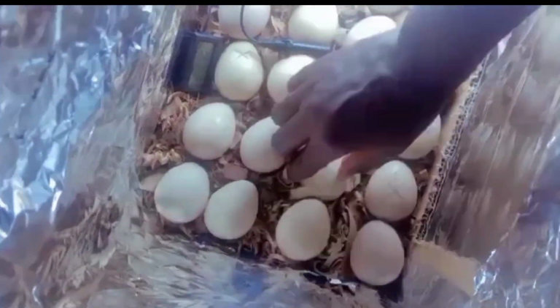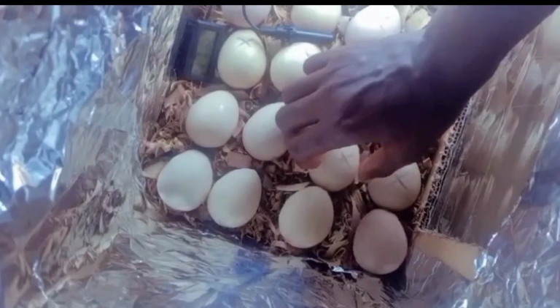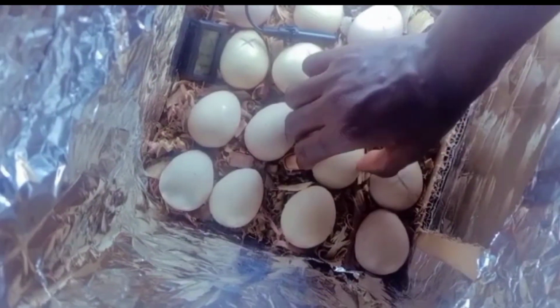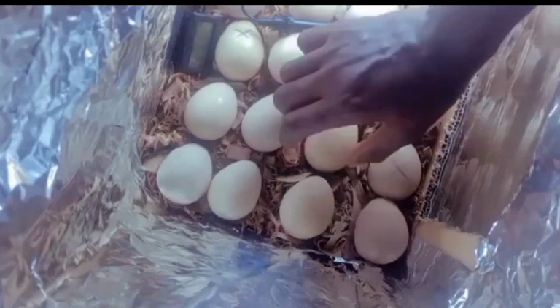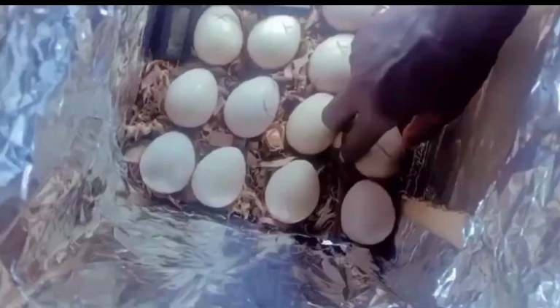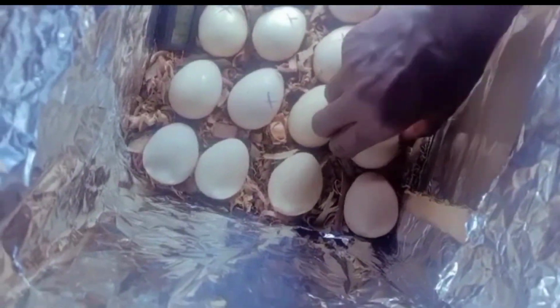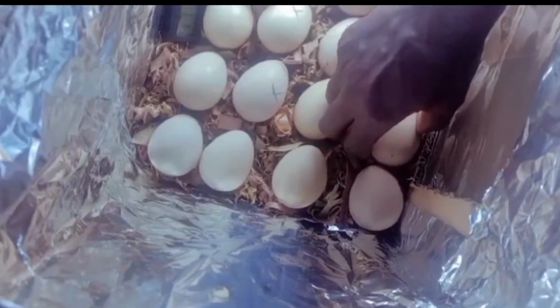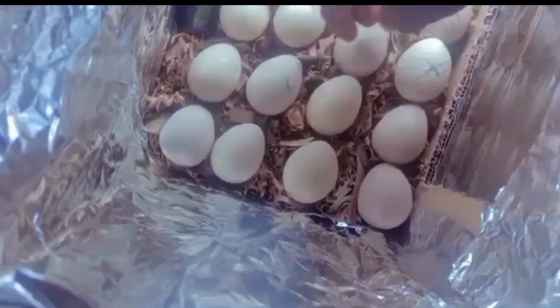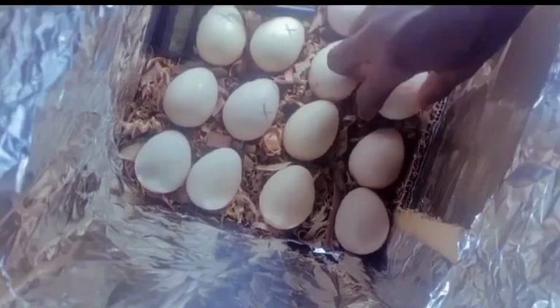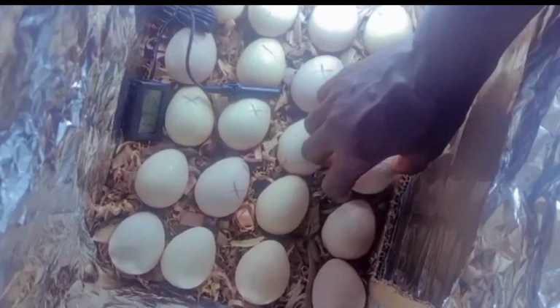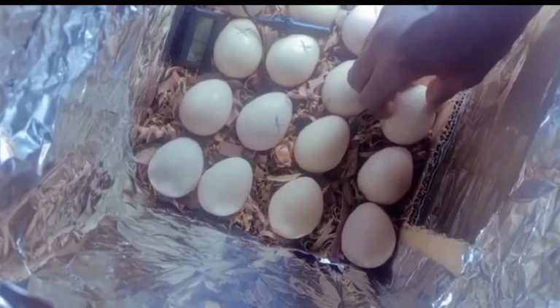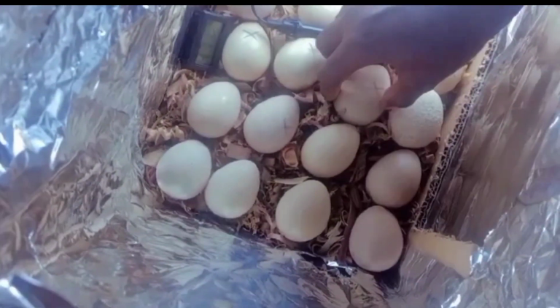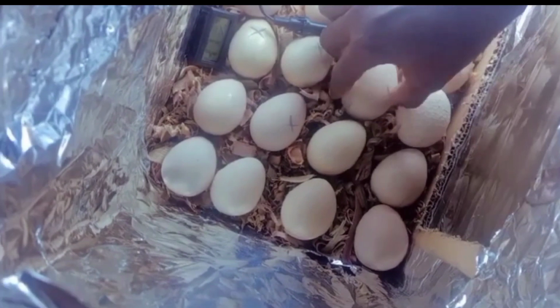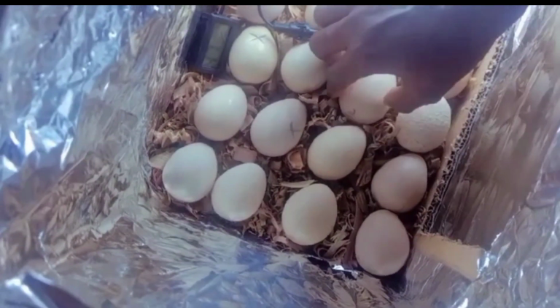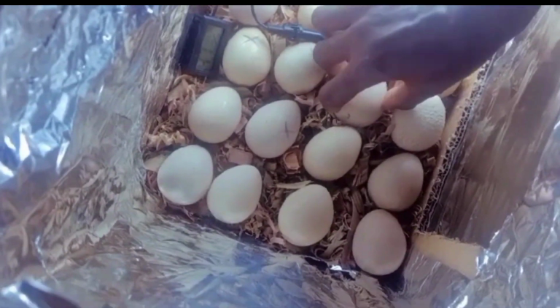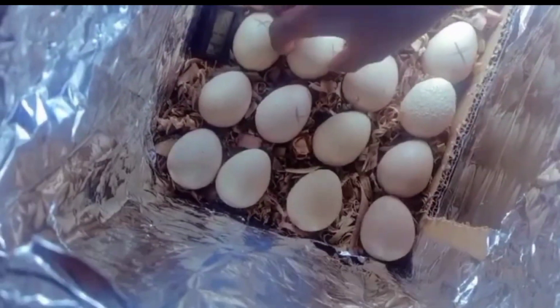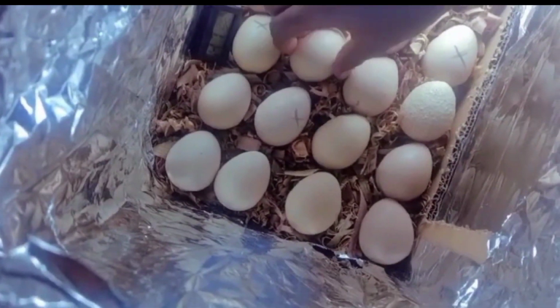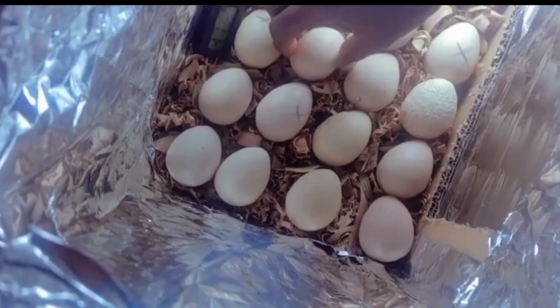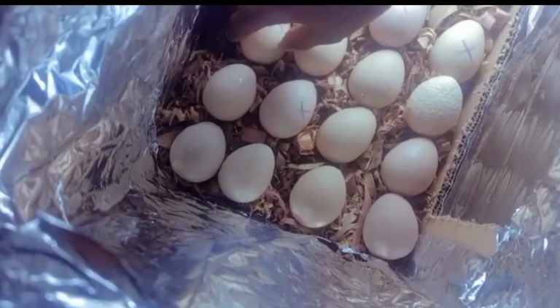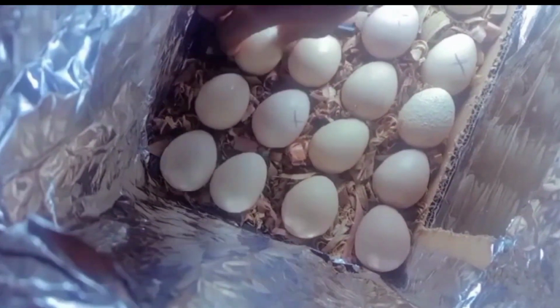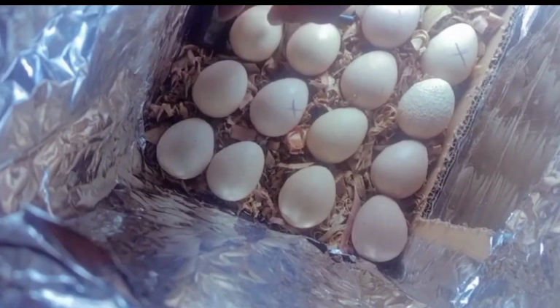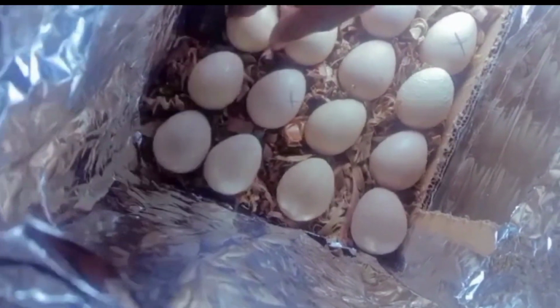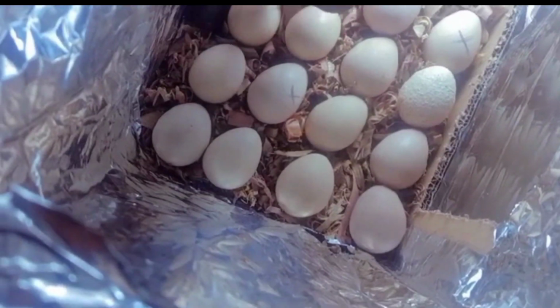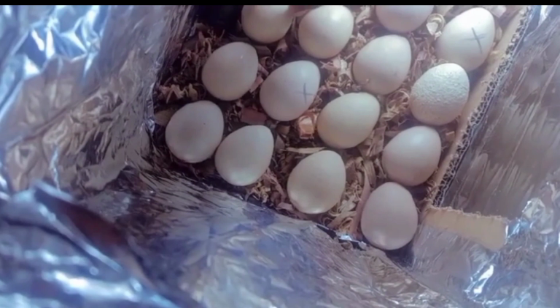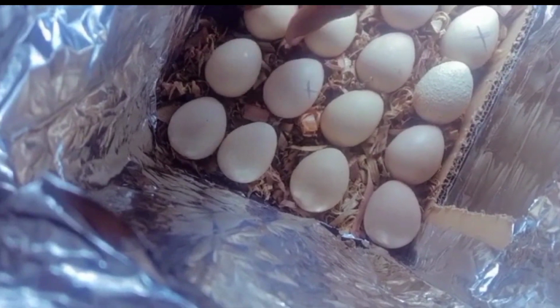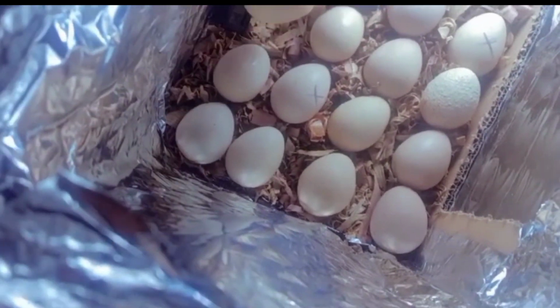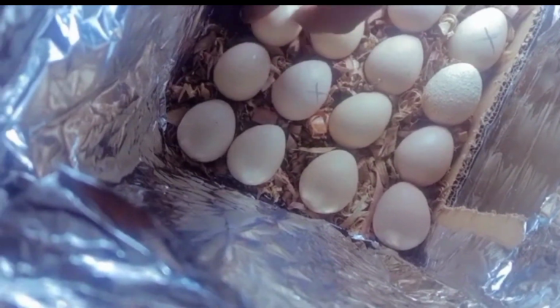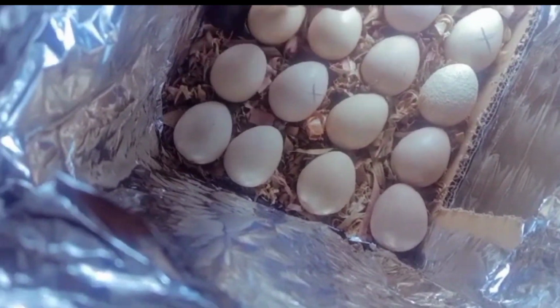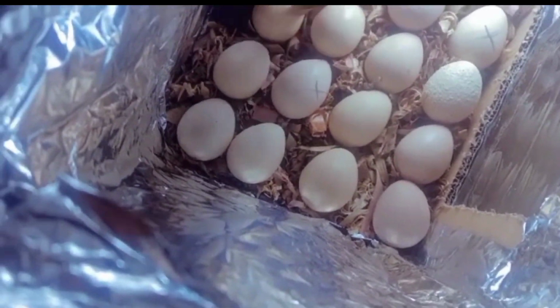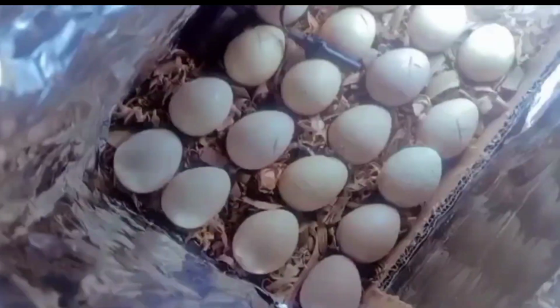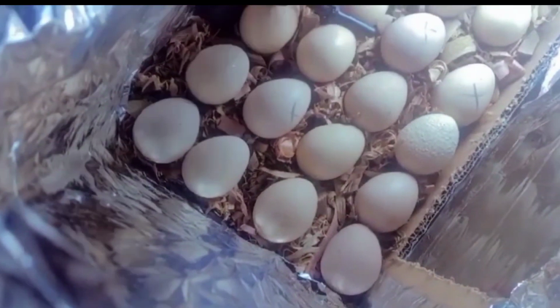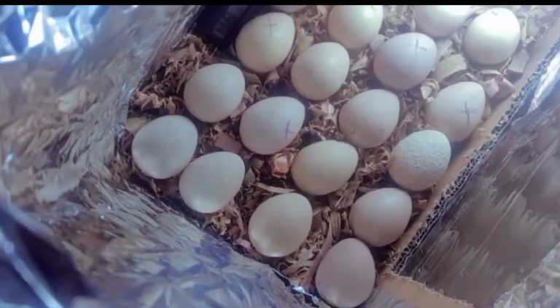The last thing I did was to place my eggs inside. These are actually guinea fowl eggs, but you can use any other type of egg. Please note that humidity and temperature are very important factors in incubating eggs.